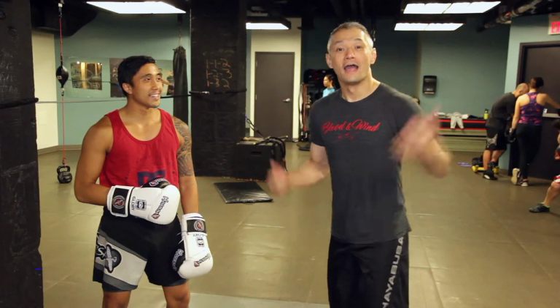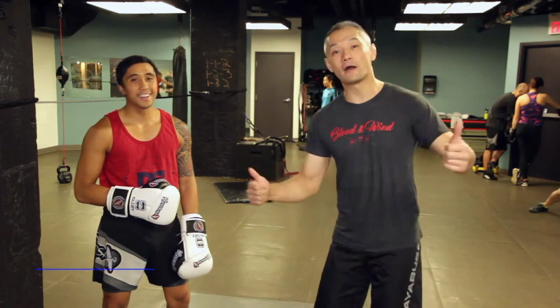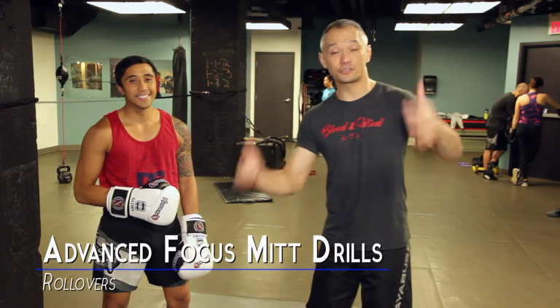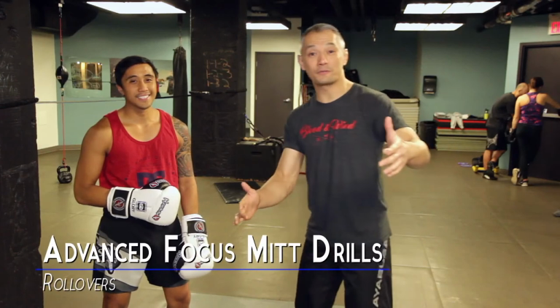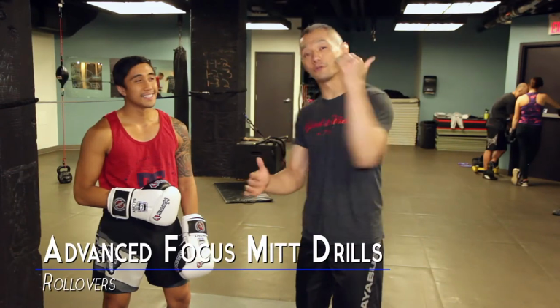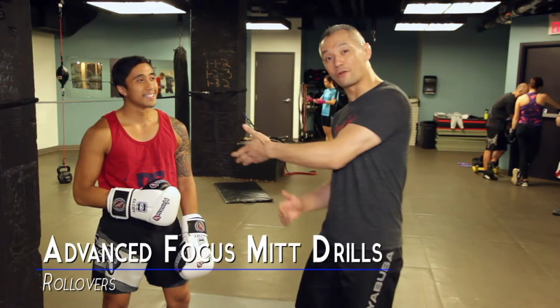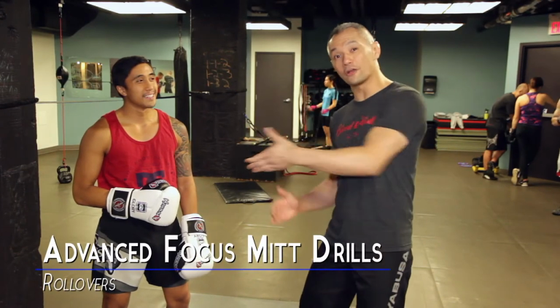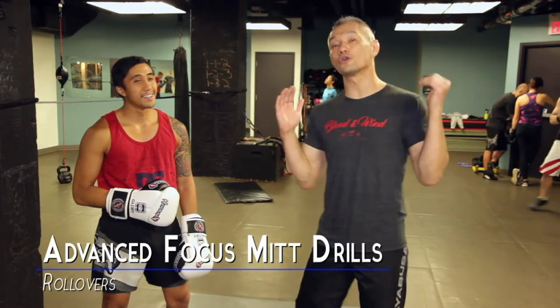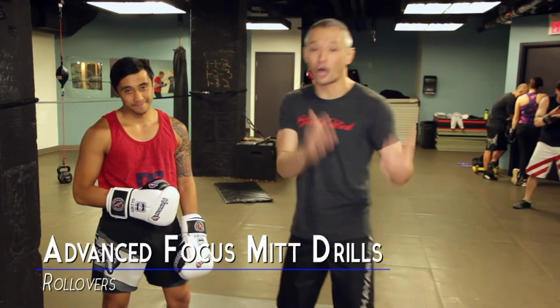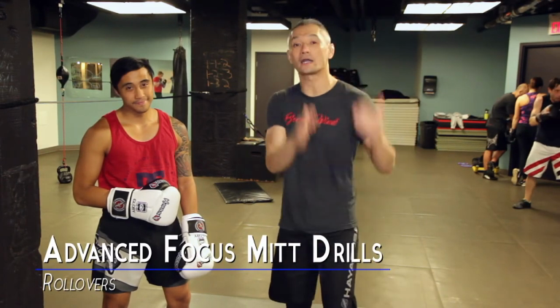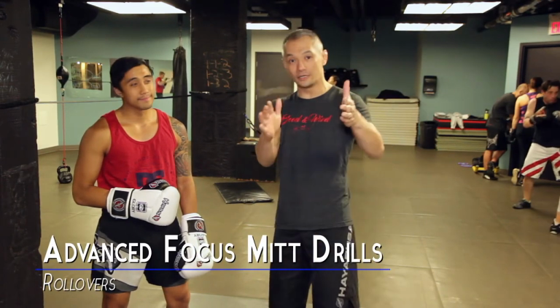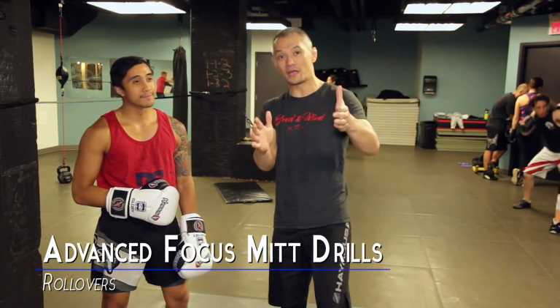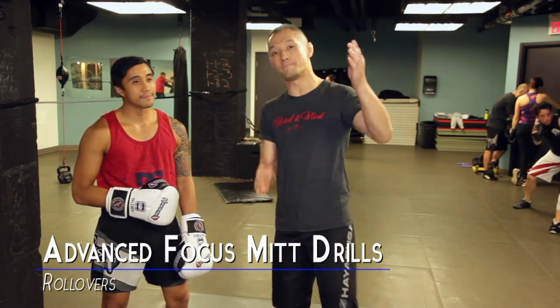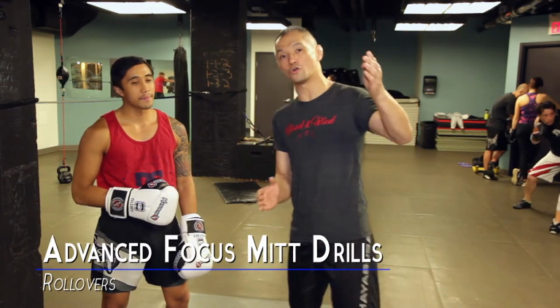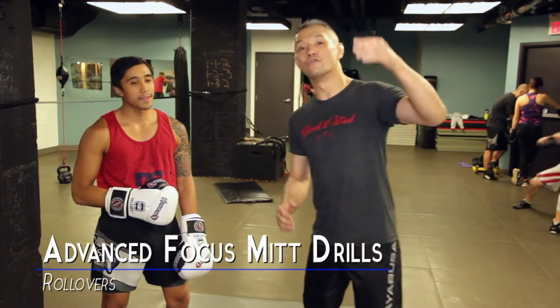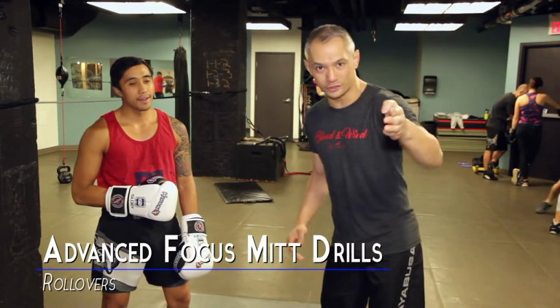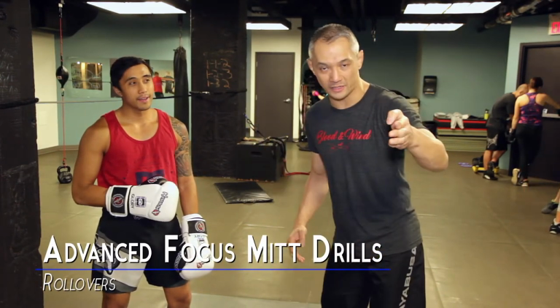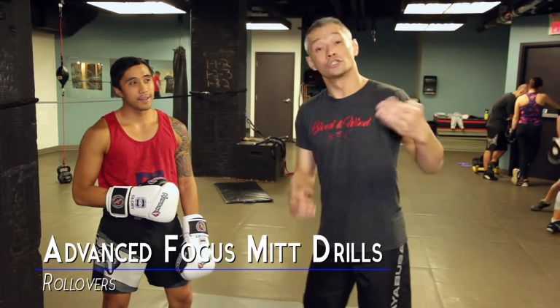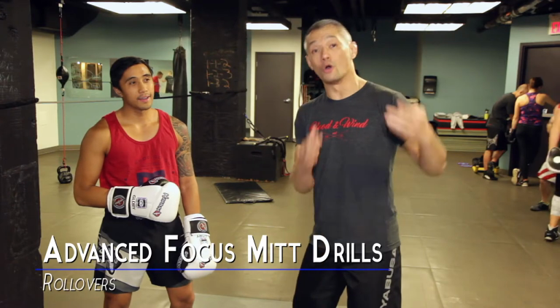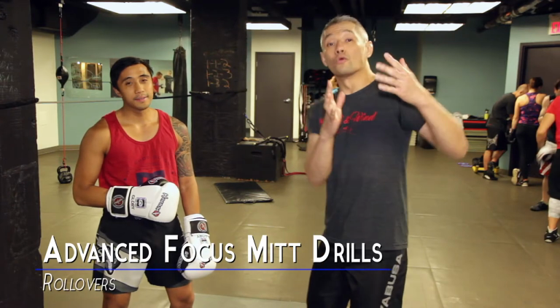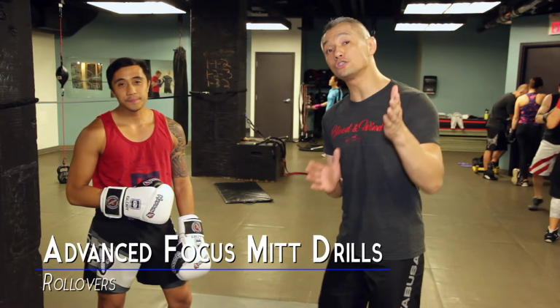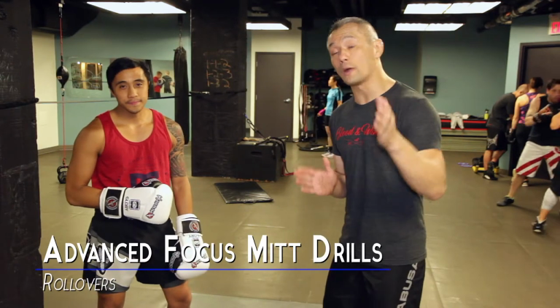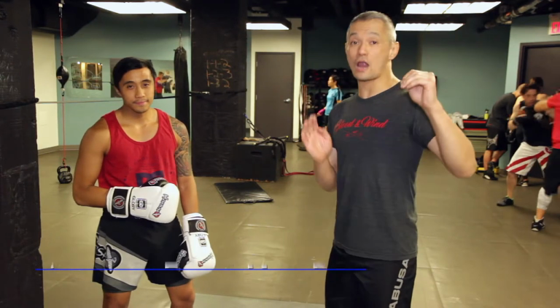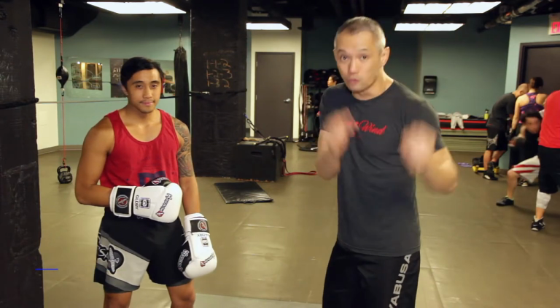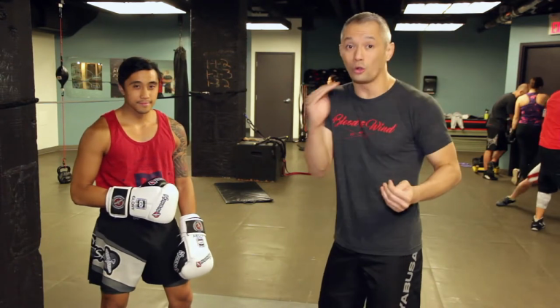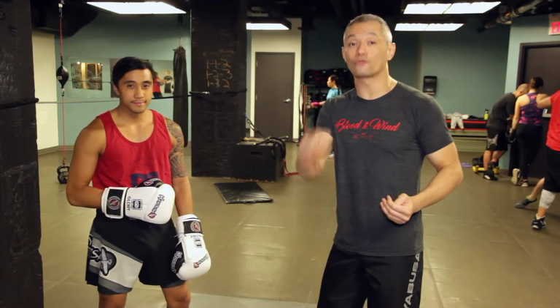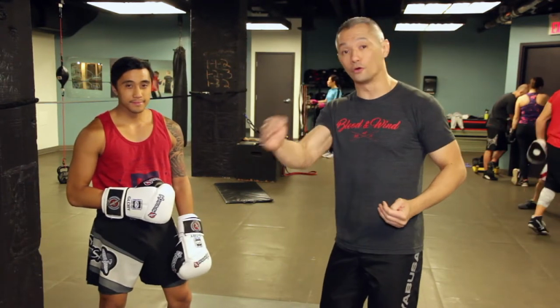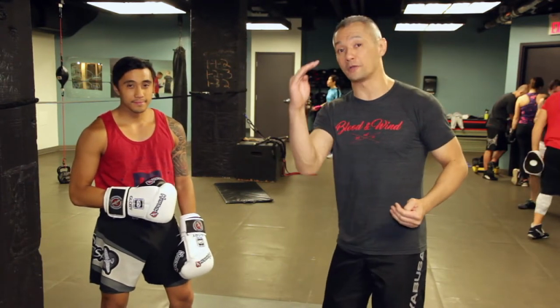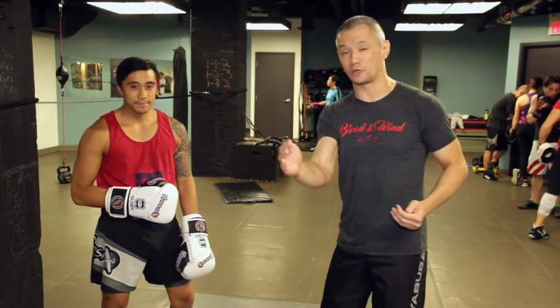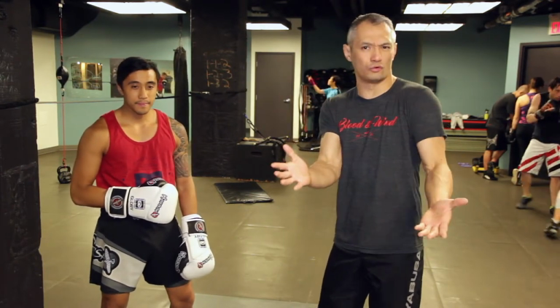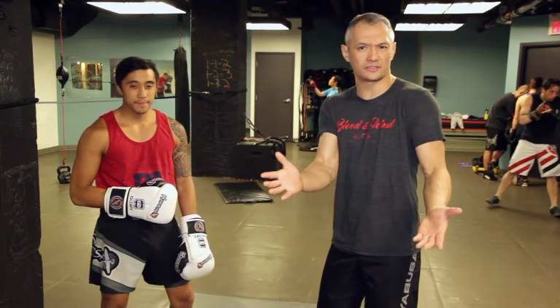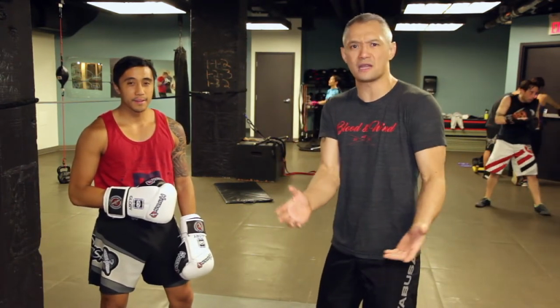Hey everybody, Richie Yip here with my friend Fritz. We're going to talk a little bit about focus mitts. We're going to do a roll over focus mitt drill. So what does that mean?